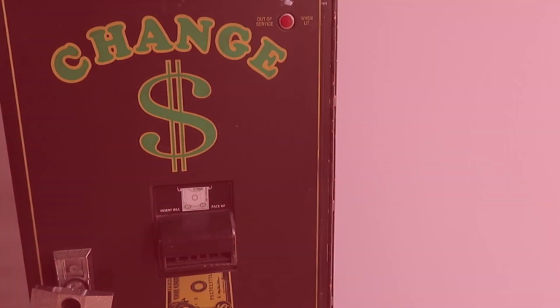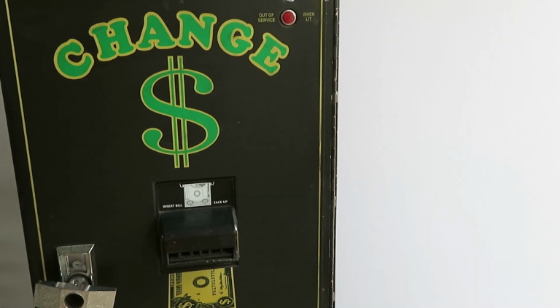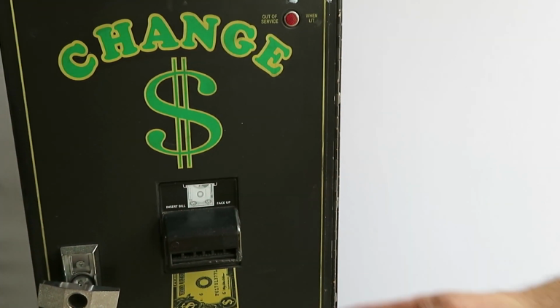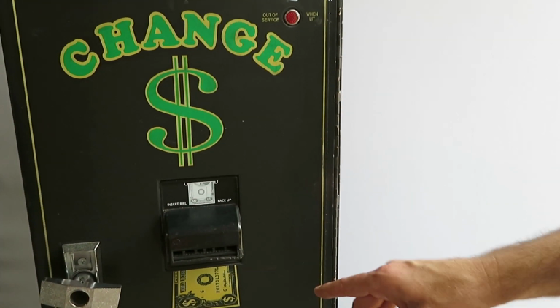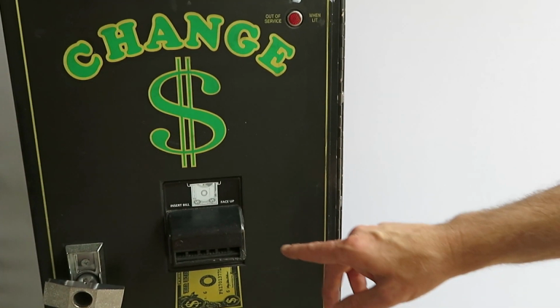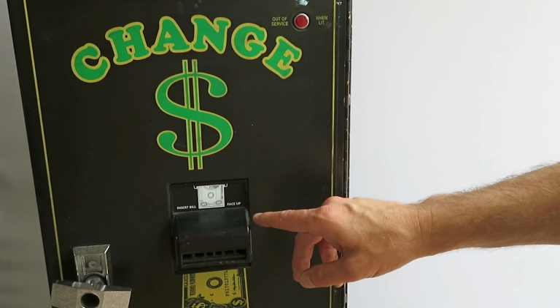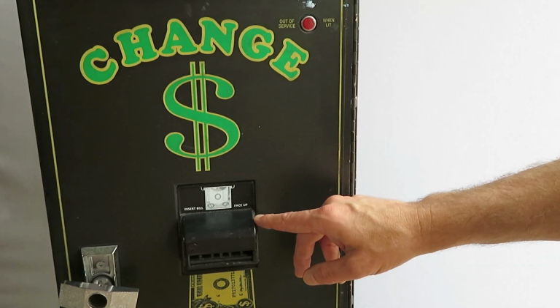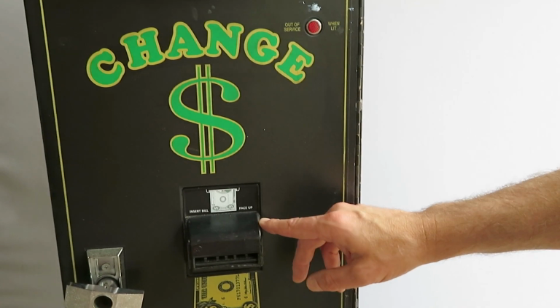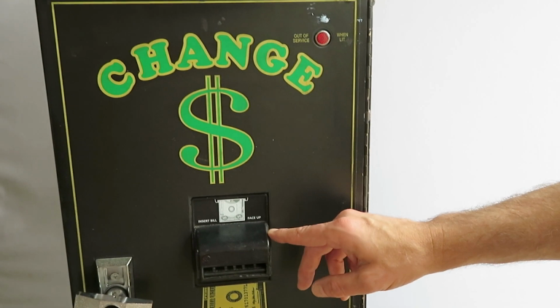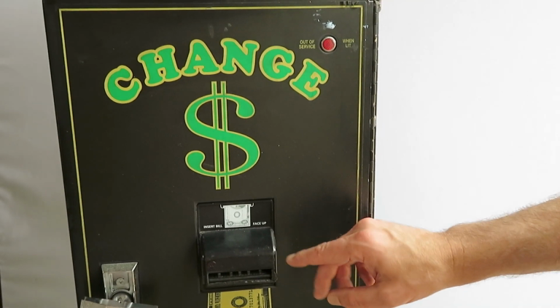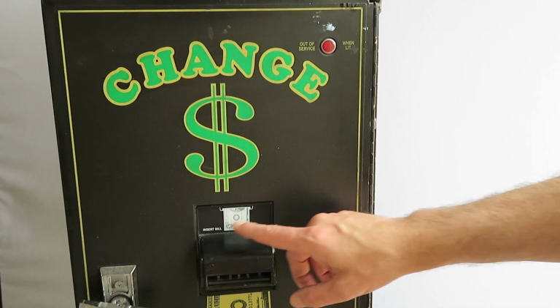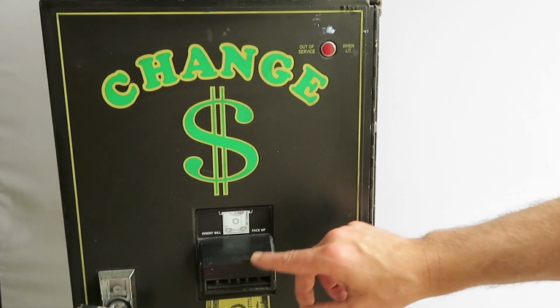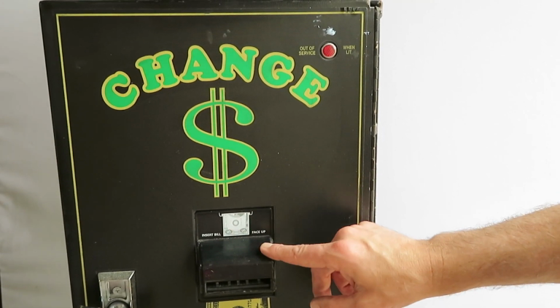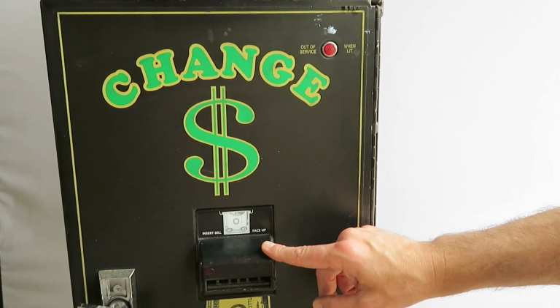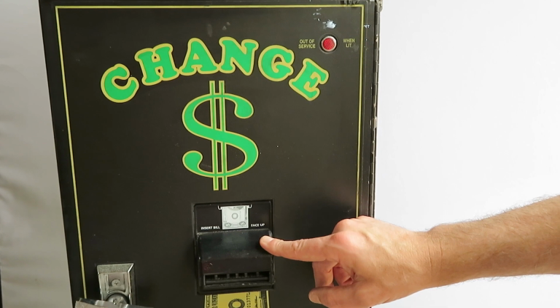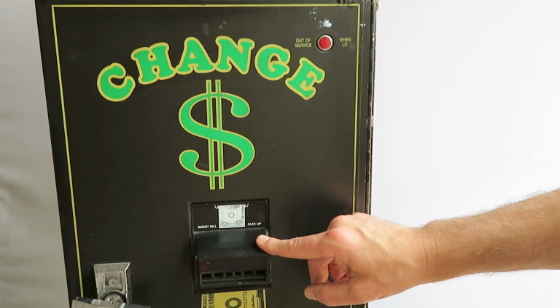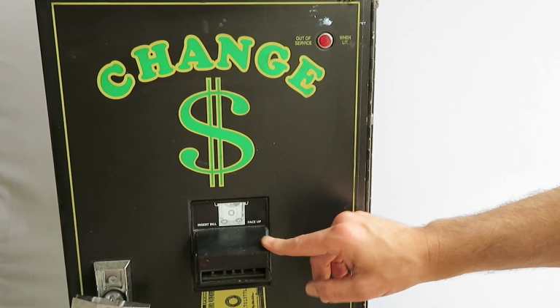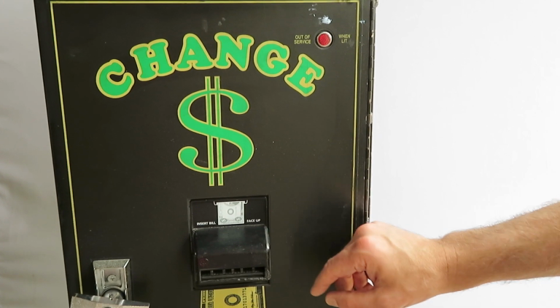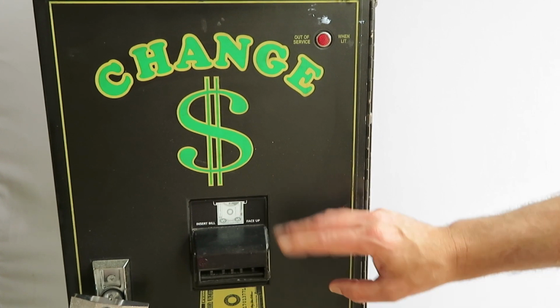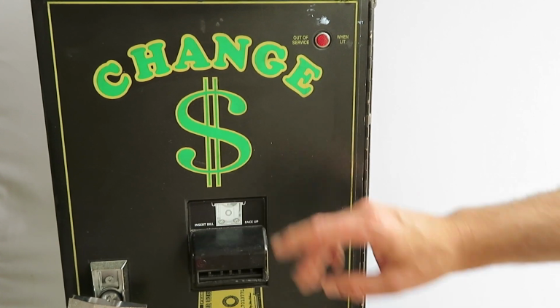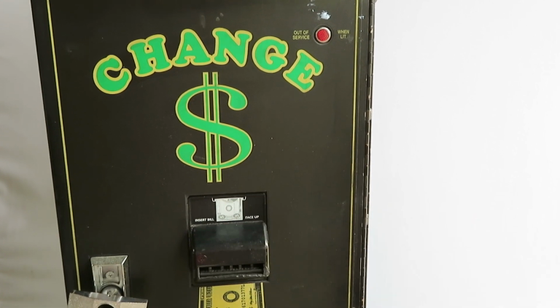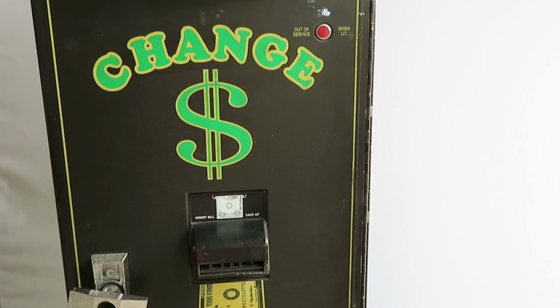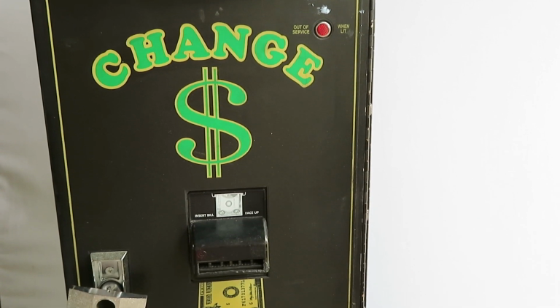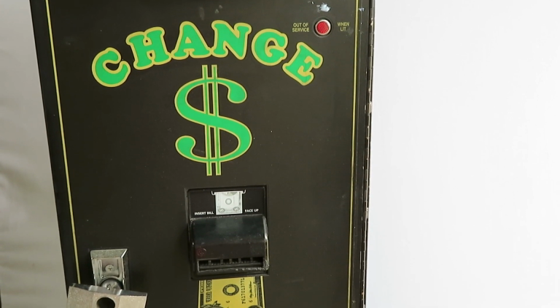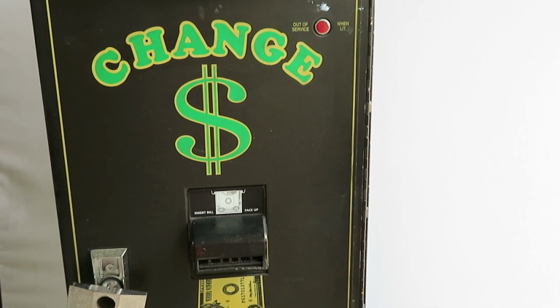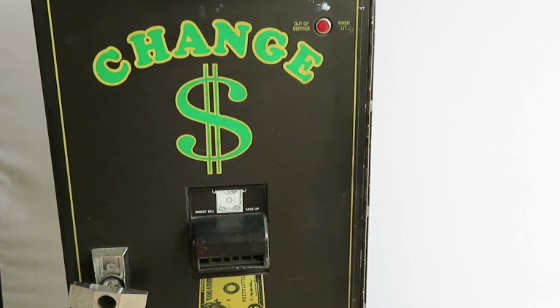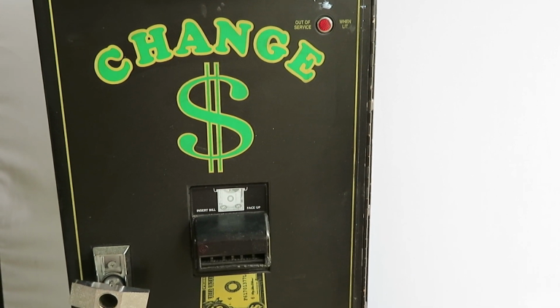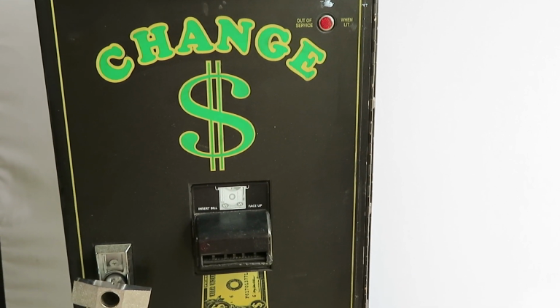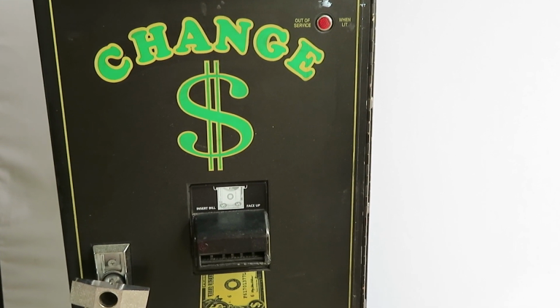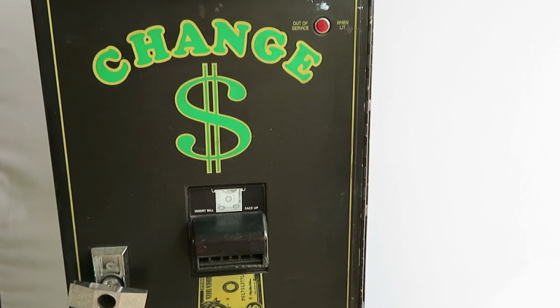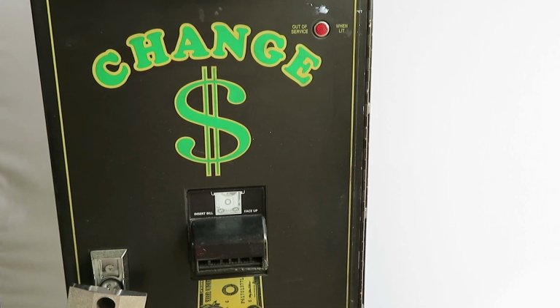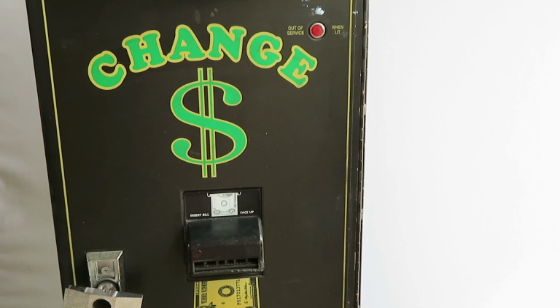I'm going to give you a quick review. One of our popular requests is to replace older and obsolete validators on American changers, and we have several kits to make it easy.